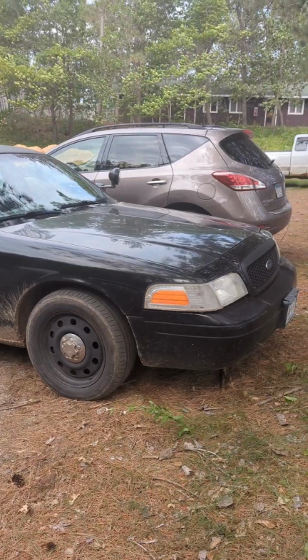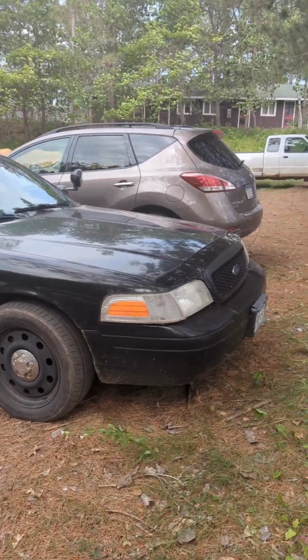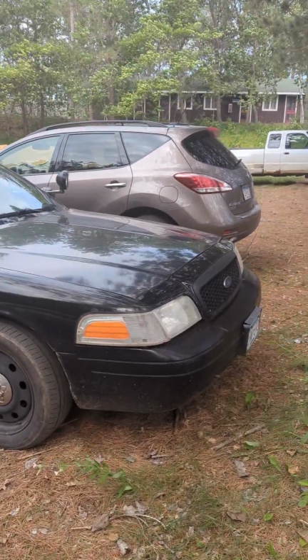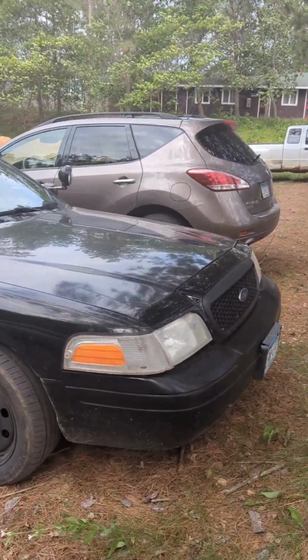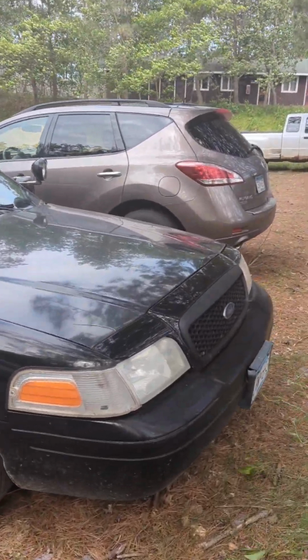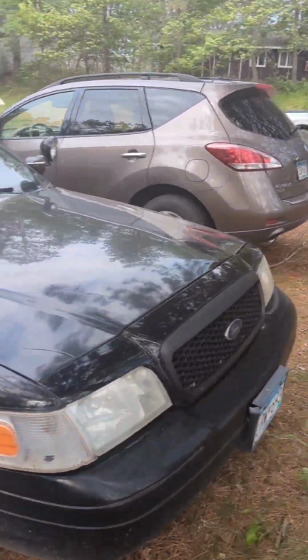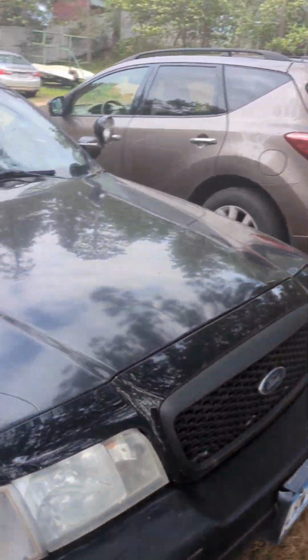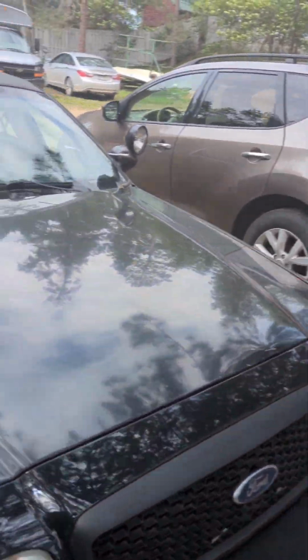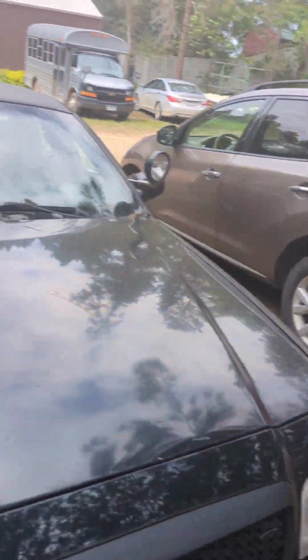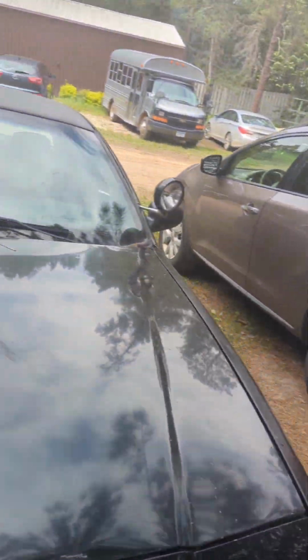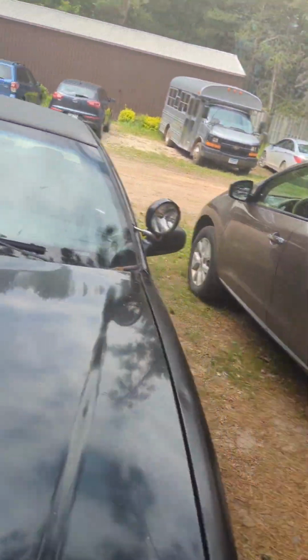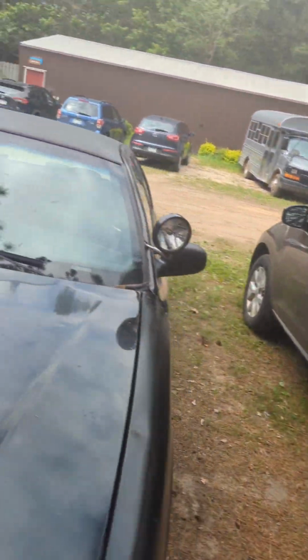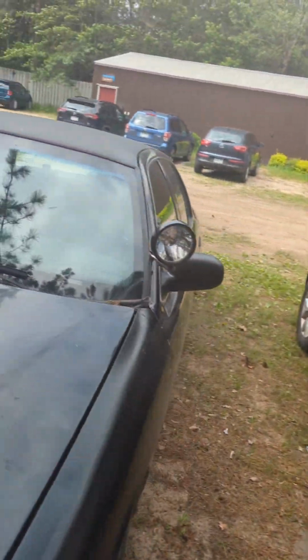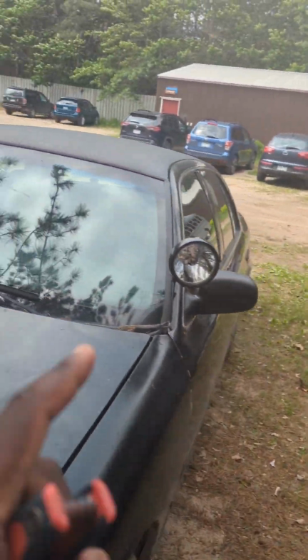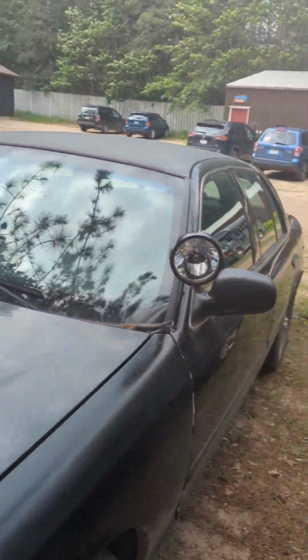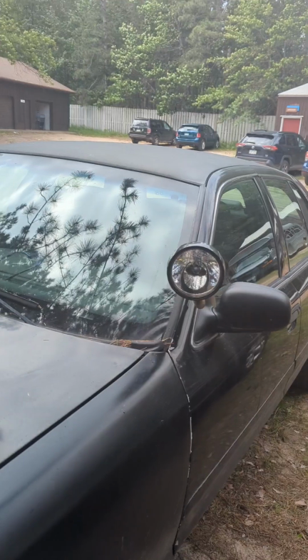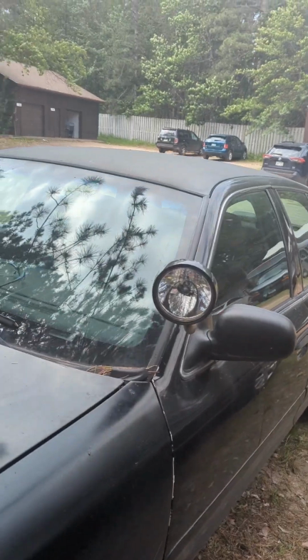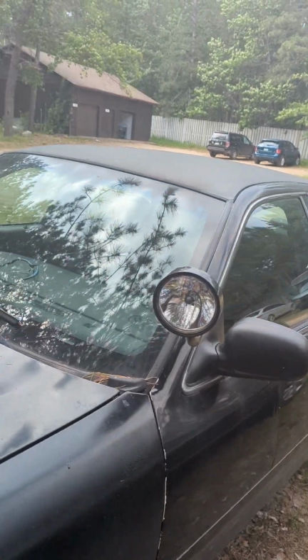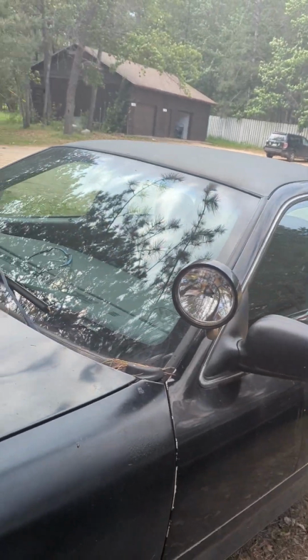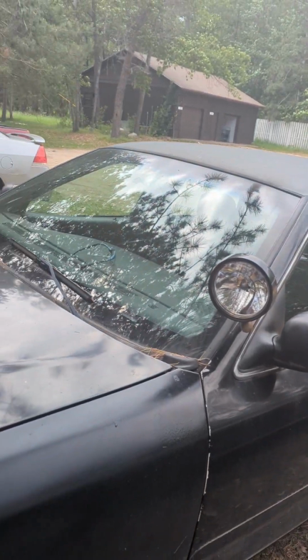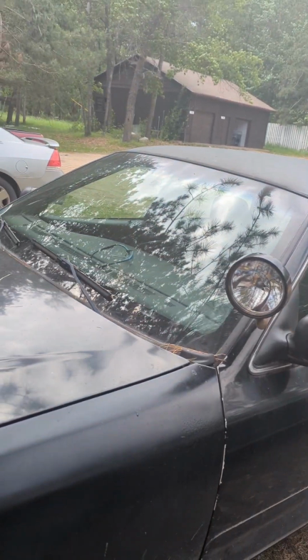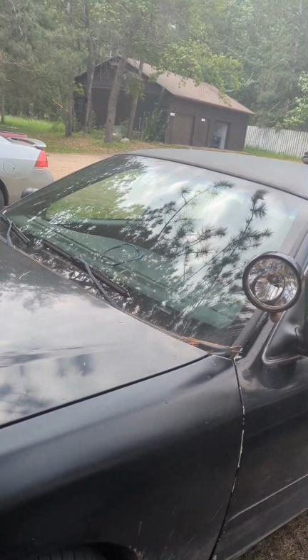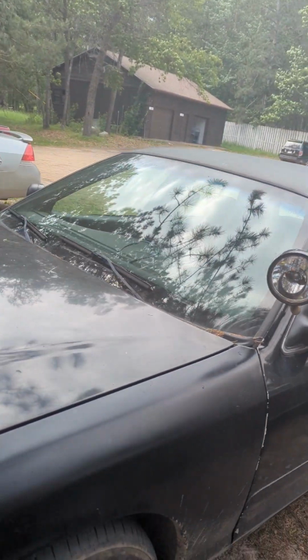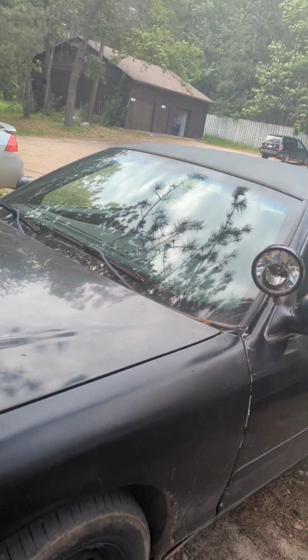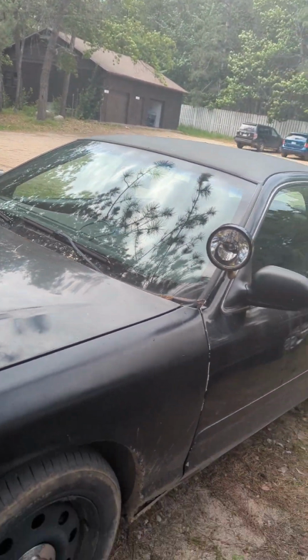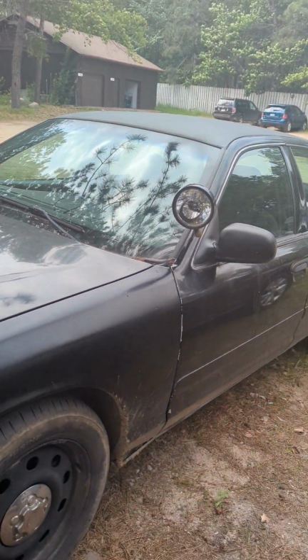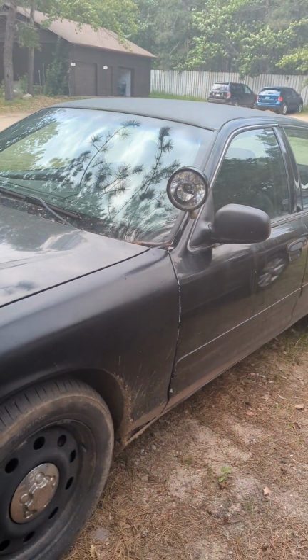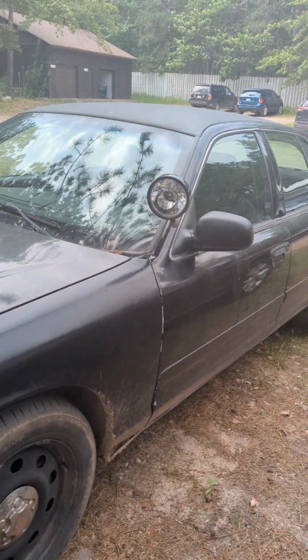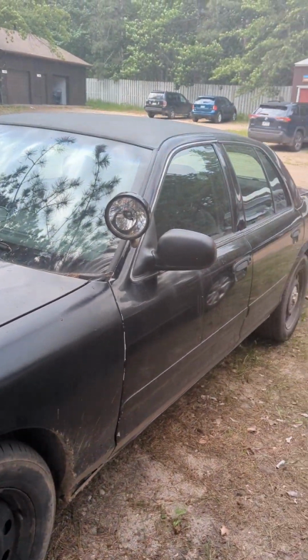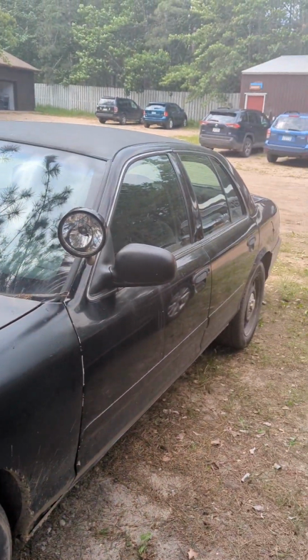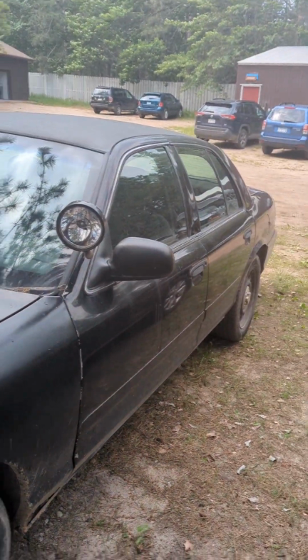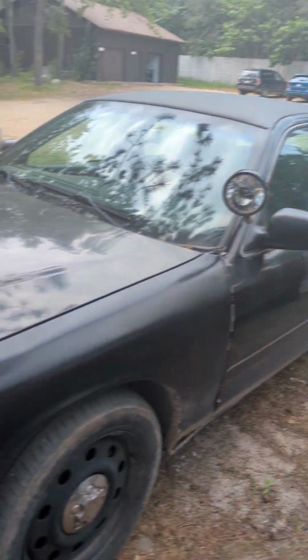Alright guys, it's a little windy, but right now I'm at camp and I have camp permission to work on this top car. I don't remember exactly, but I'm going to say it's a 2009 Ford Crown Victoria.